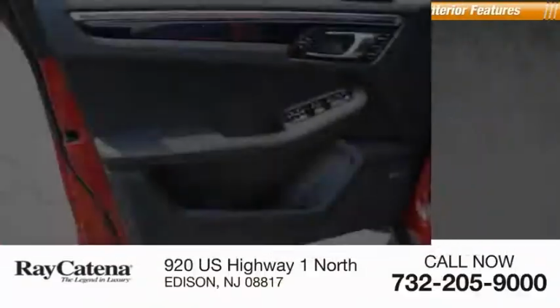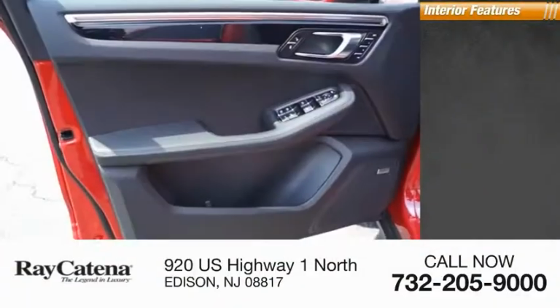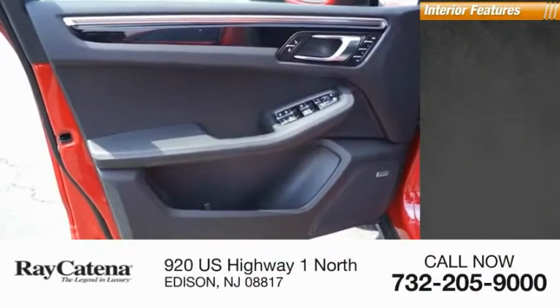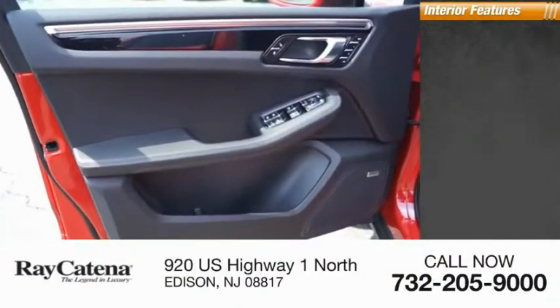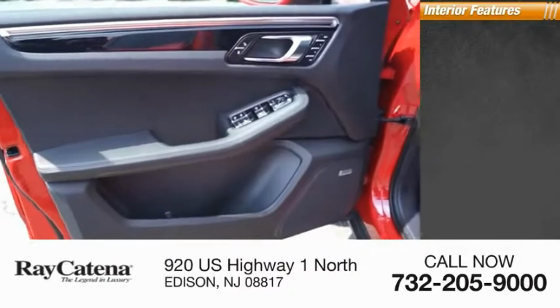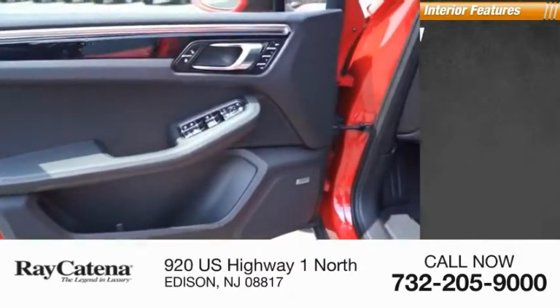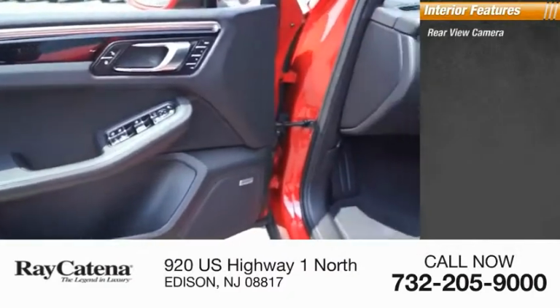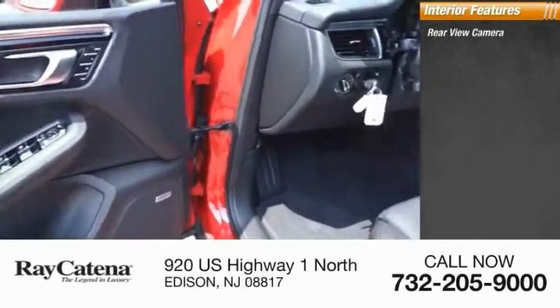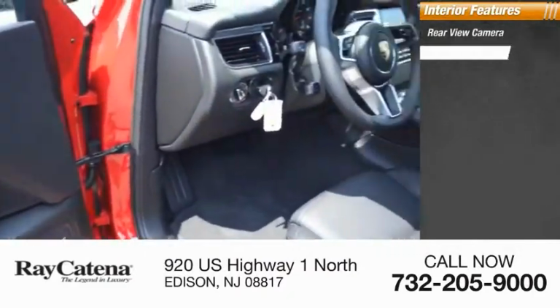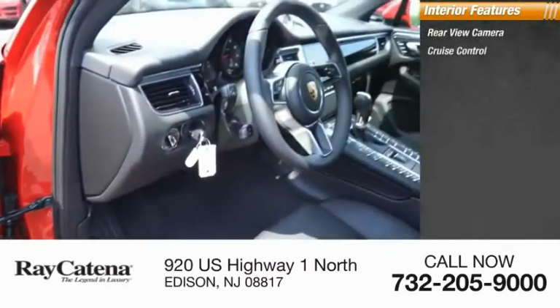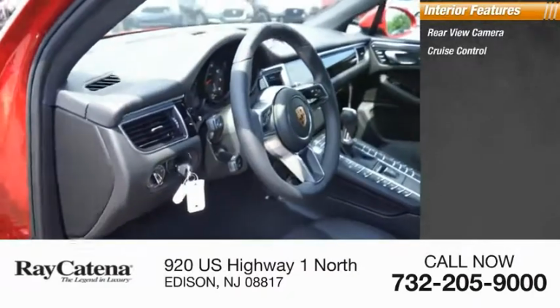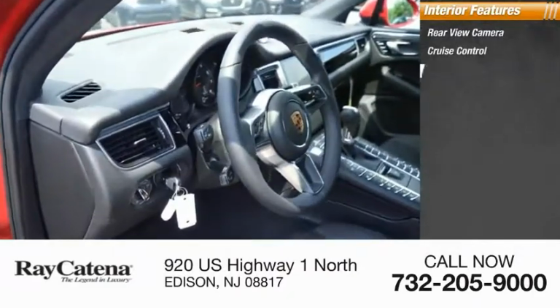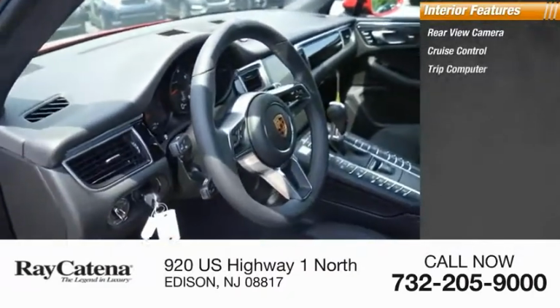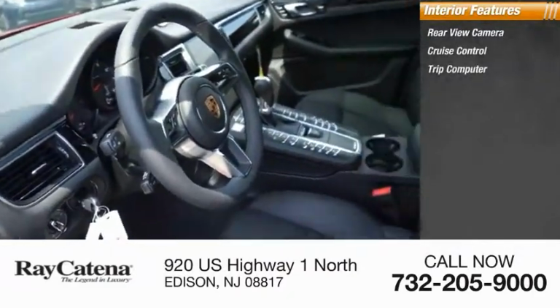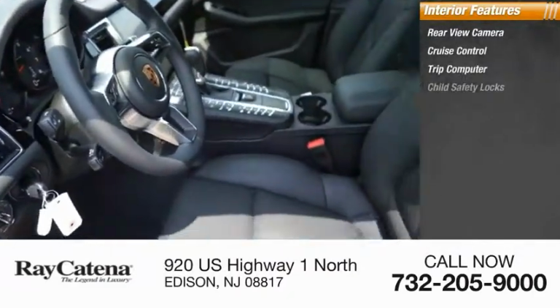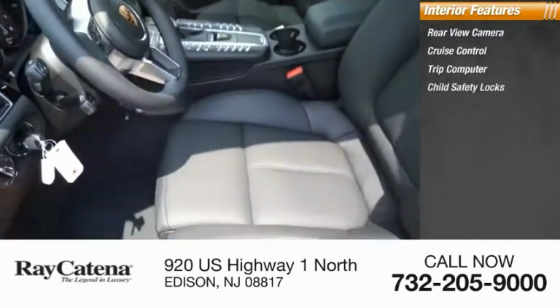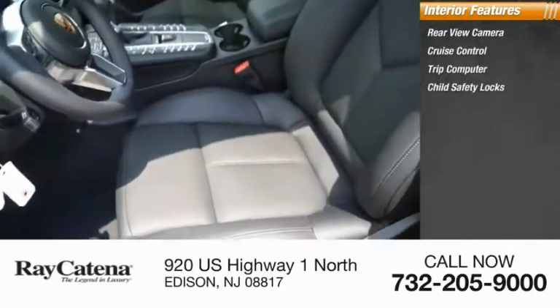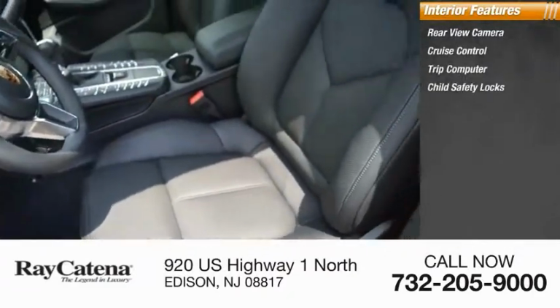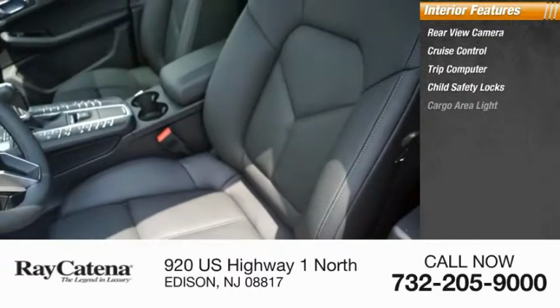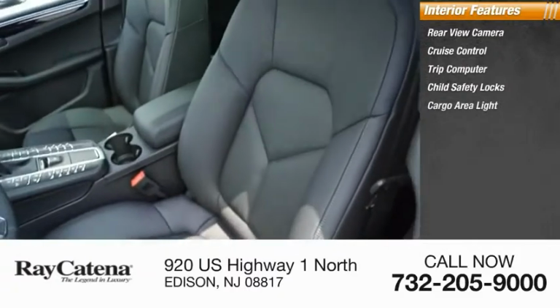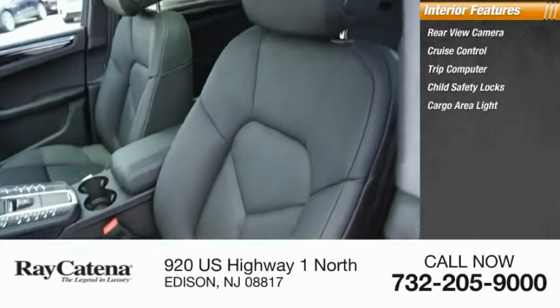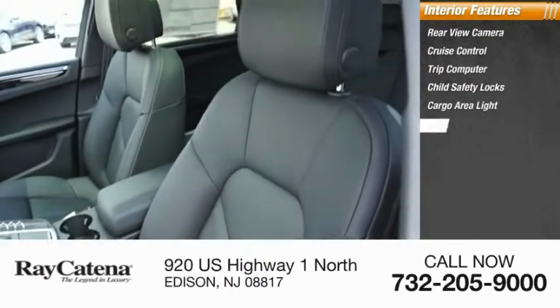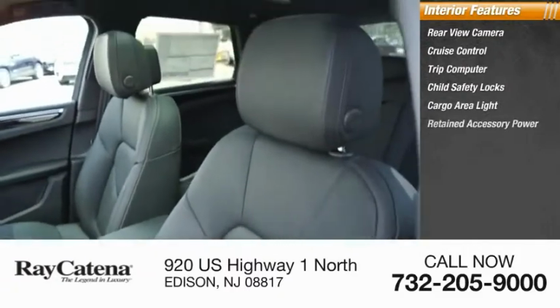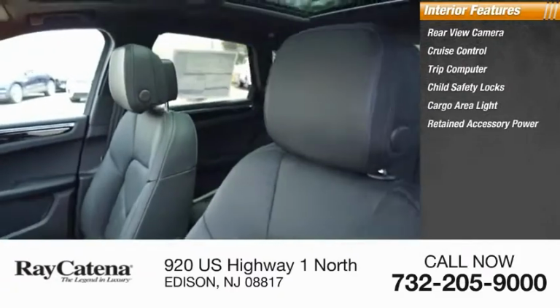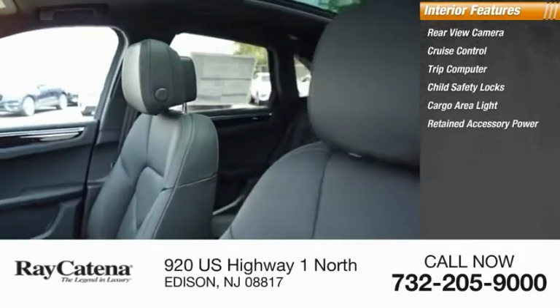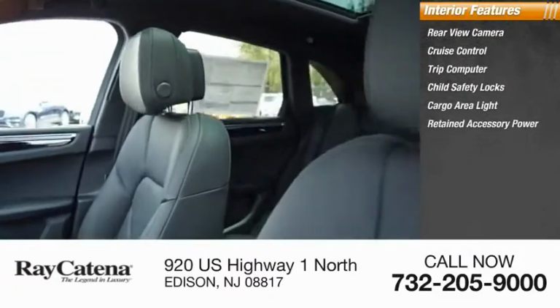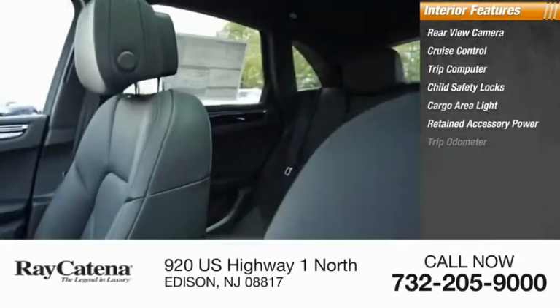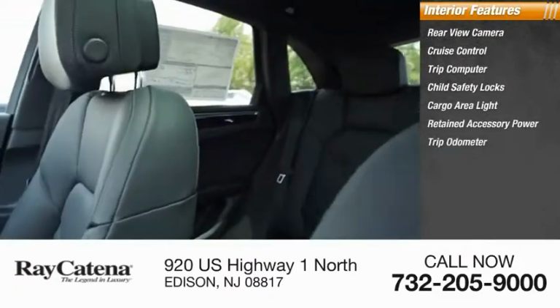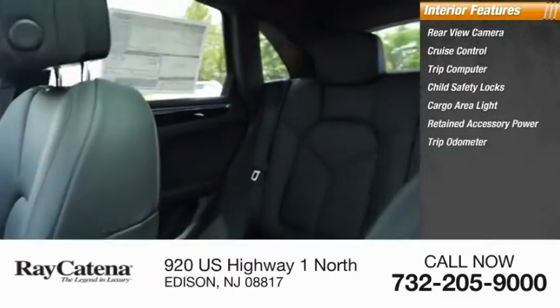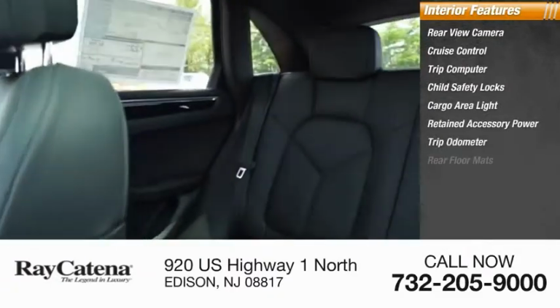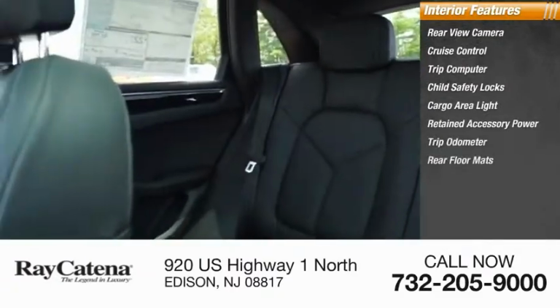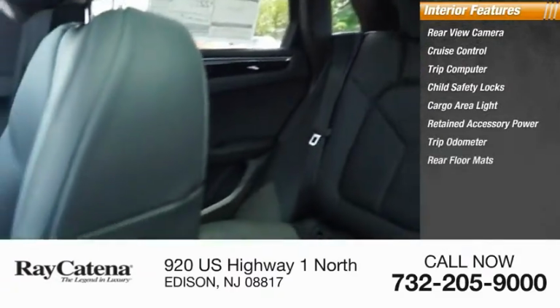Inside you'll find rear view camera, cruise control, trip computer, child safety locks, cargo area light, retained accessory power, trip odometer, rear floor mats.